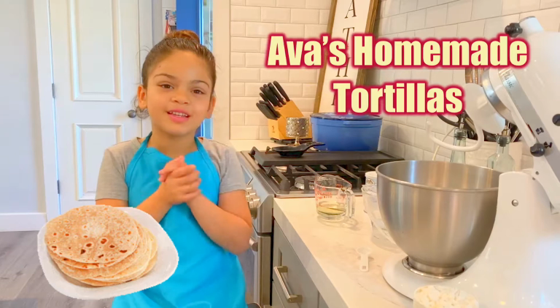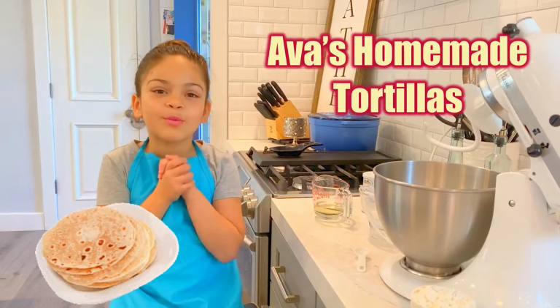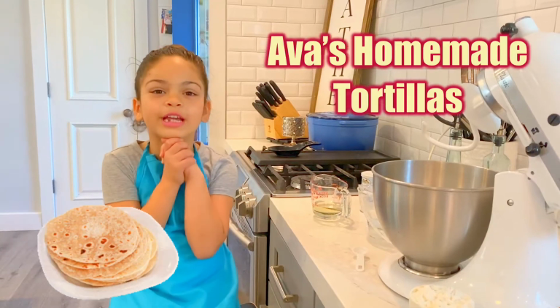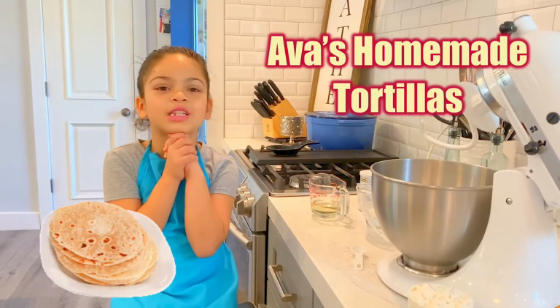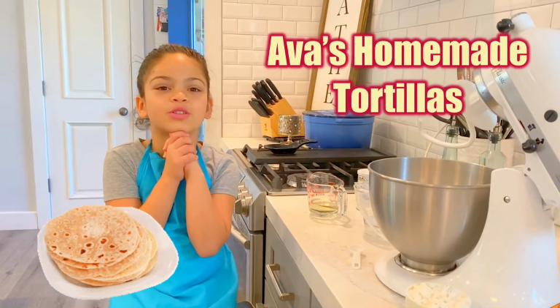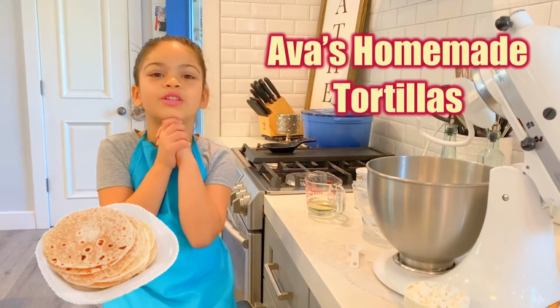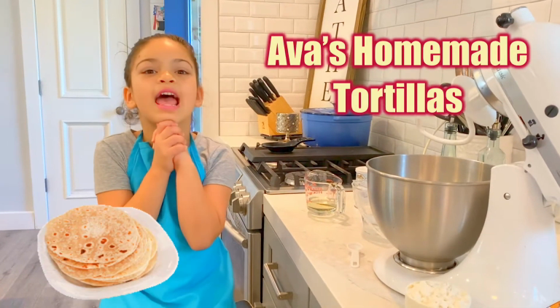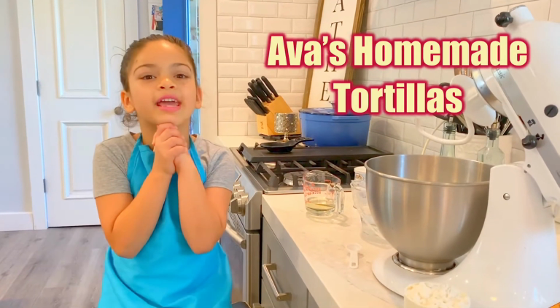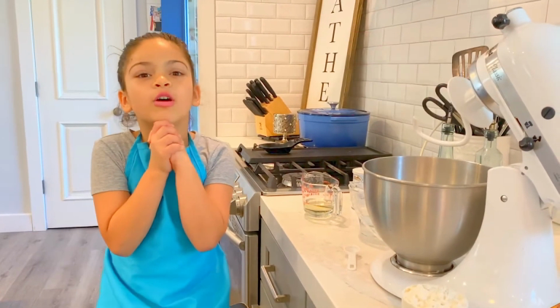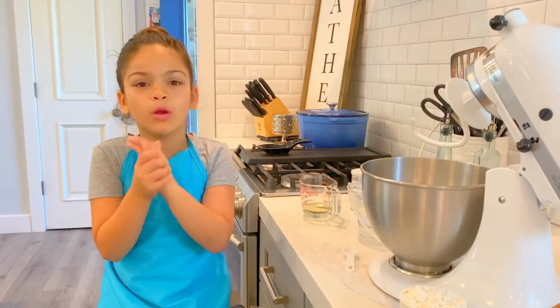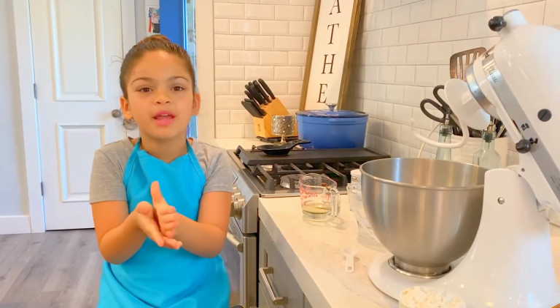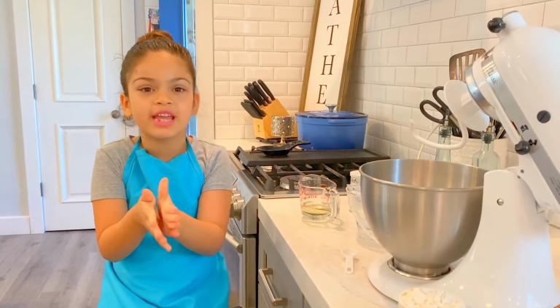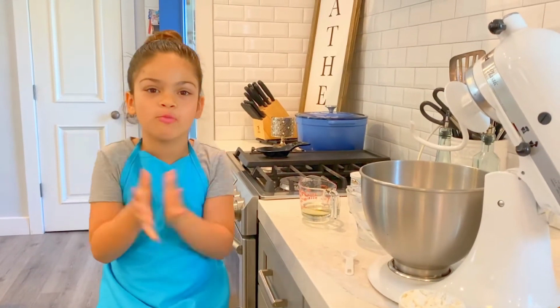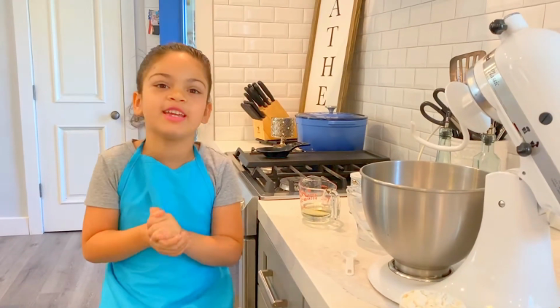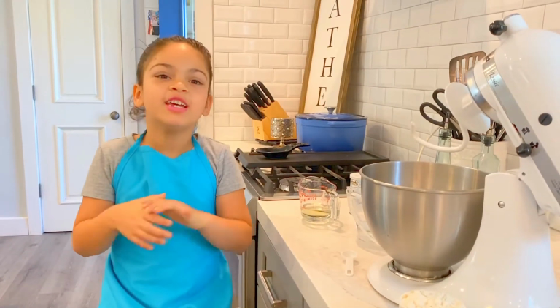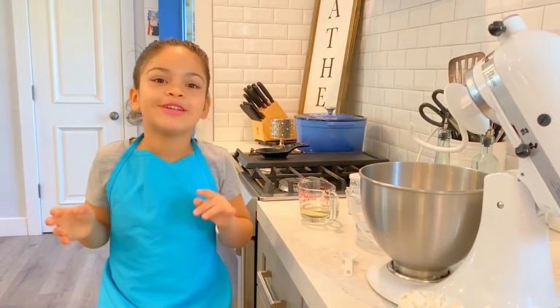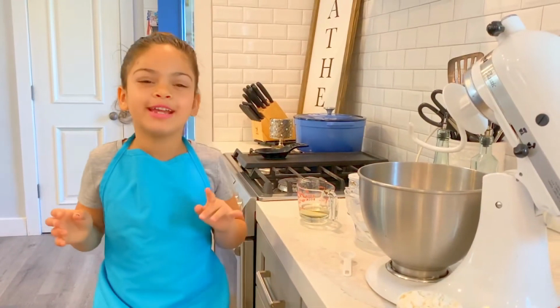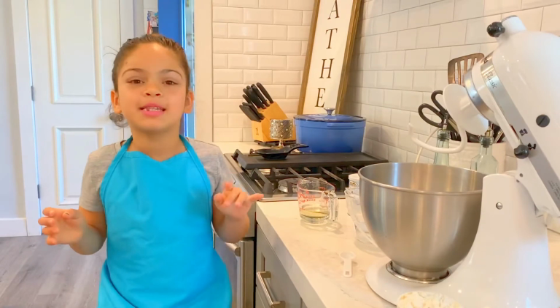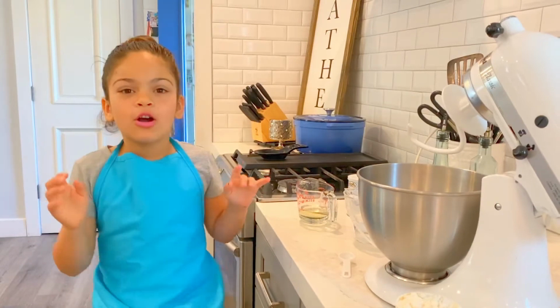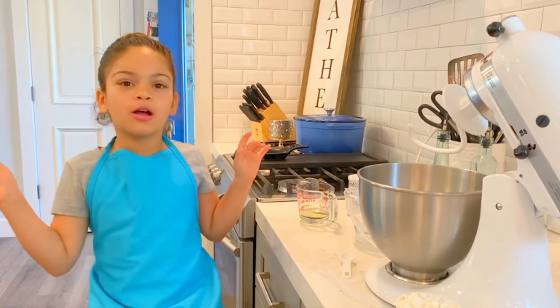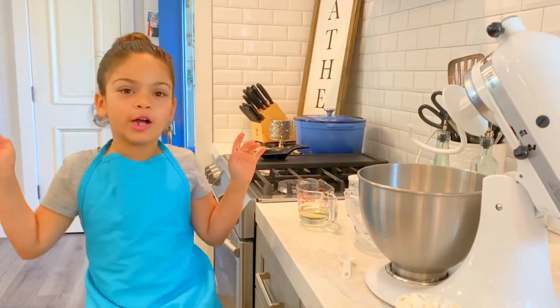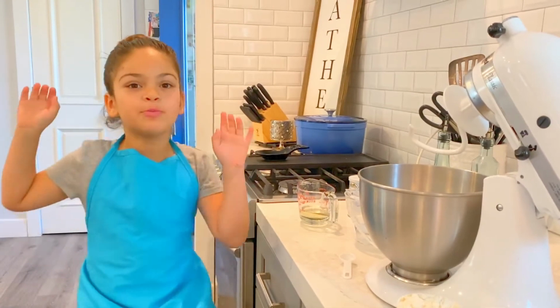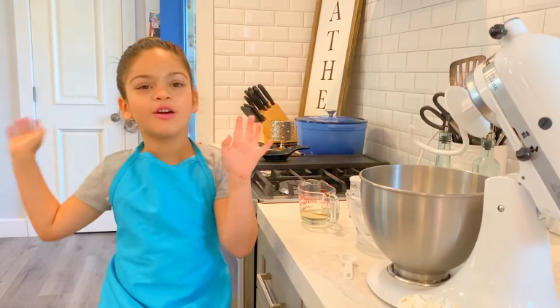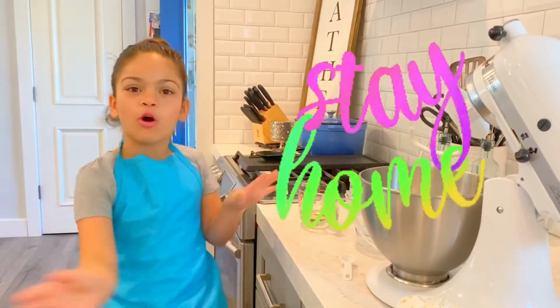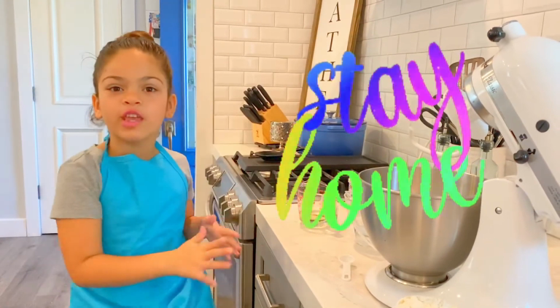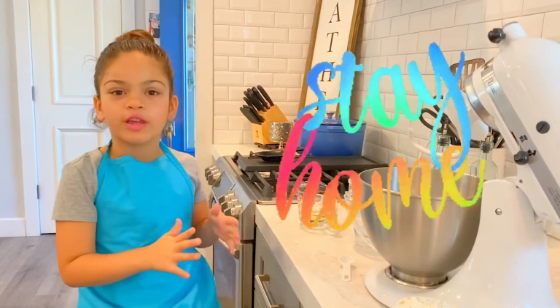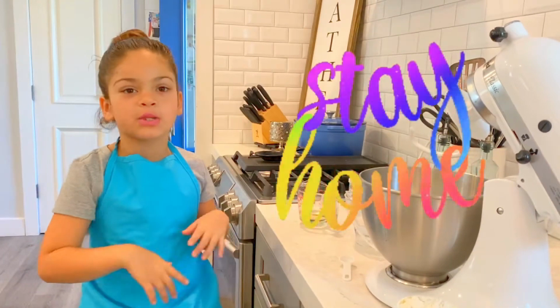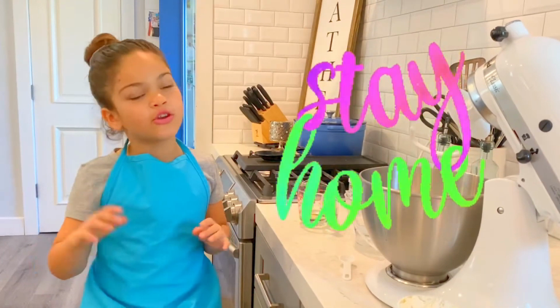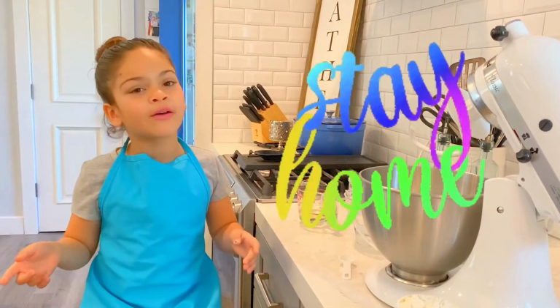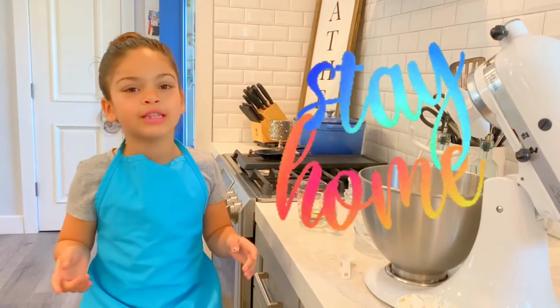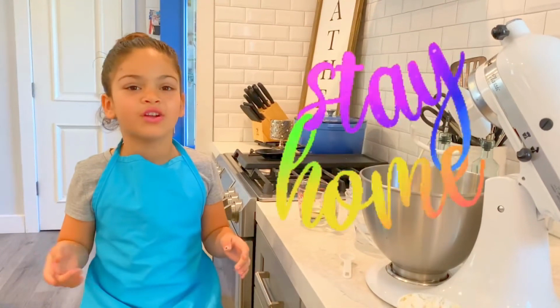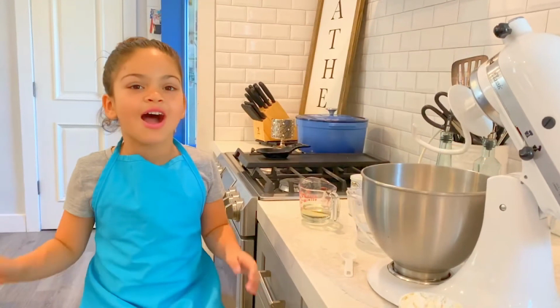Good morning guys. So today we're making homemade tortillas. I hope you have all the ingredients so you don't have to leave your house.